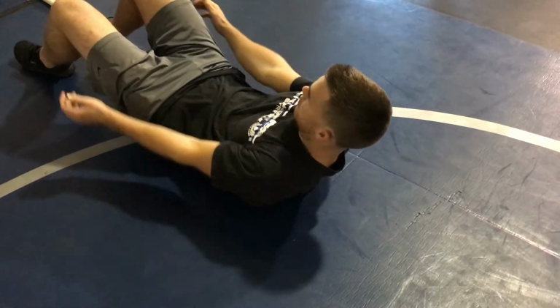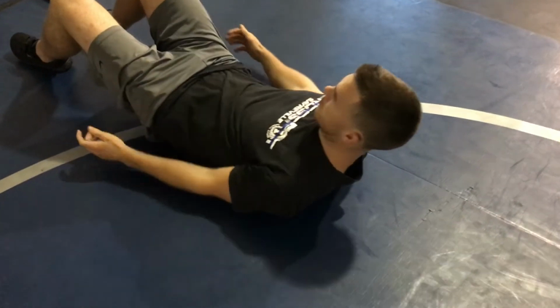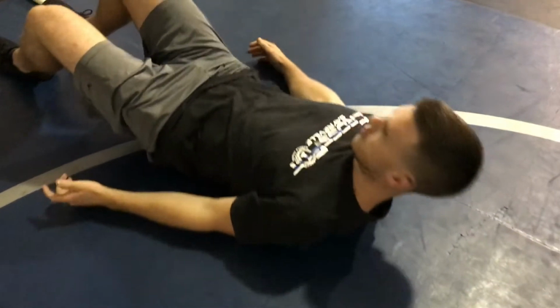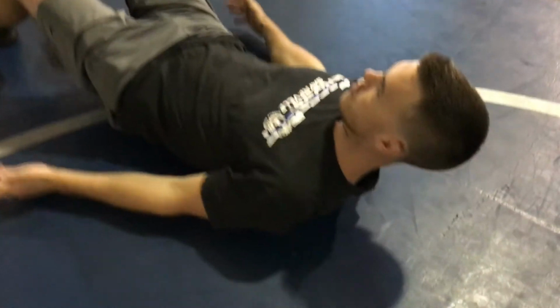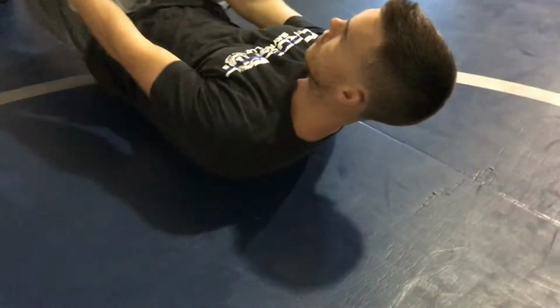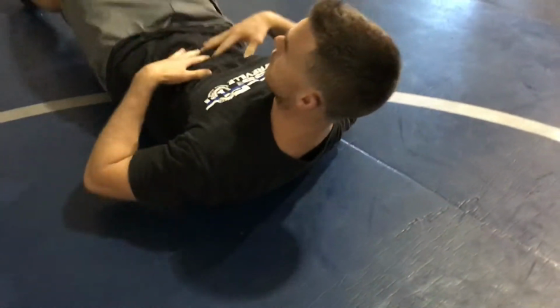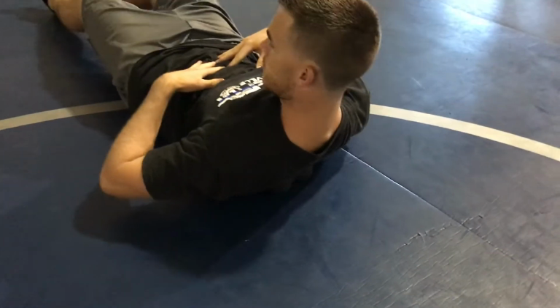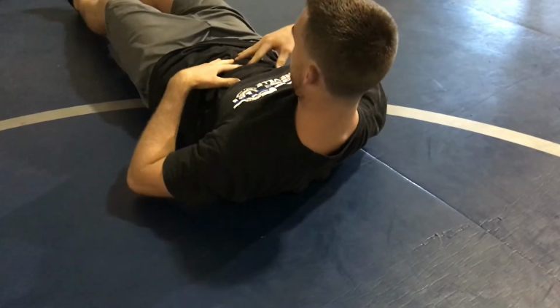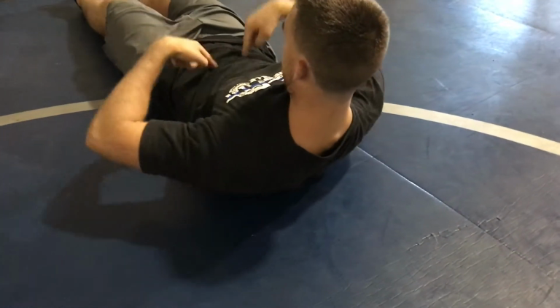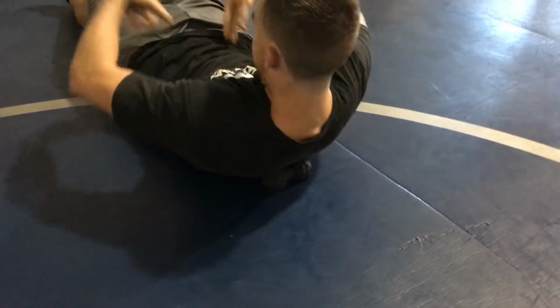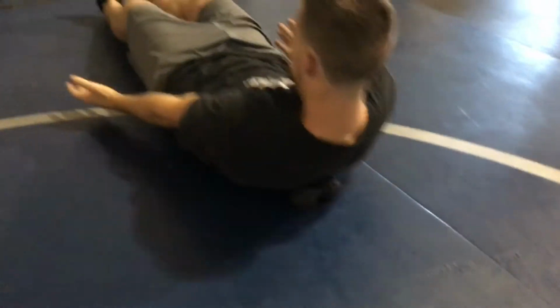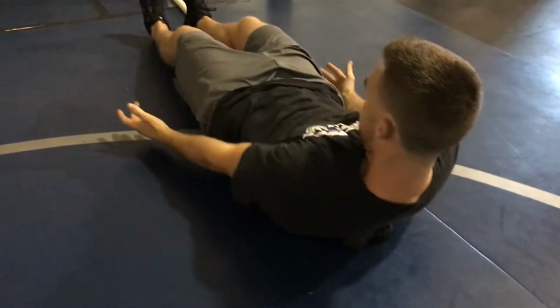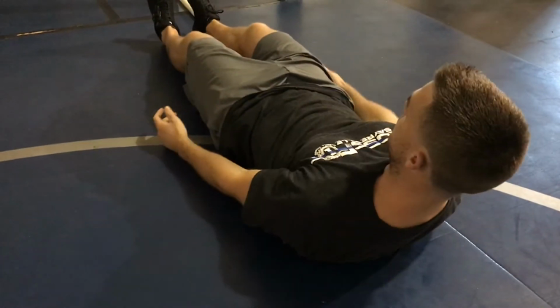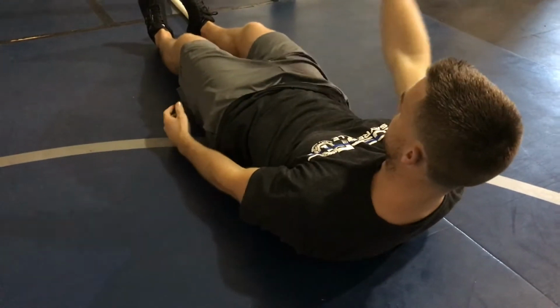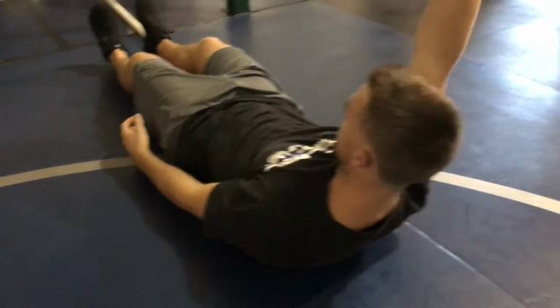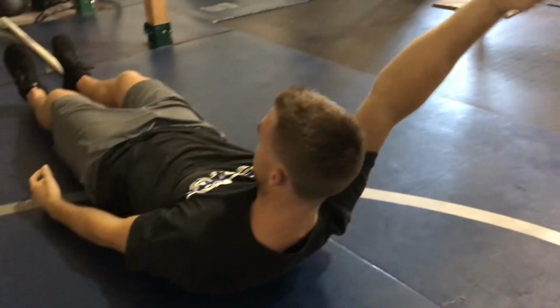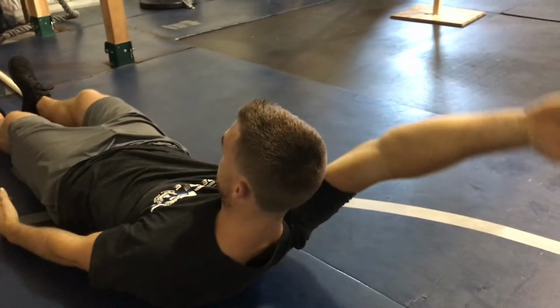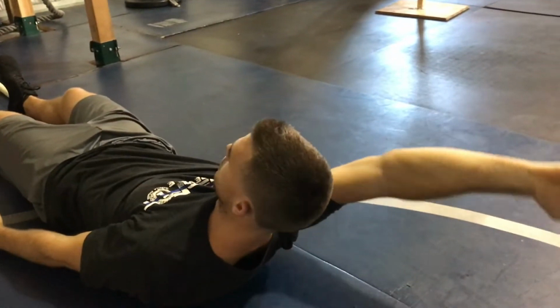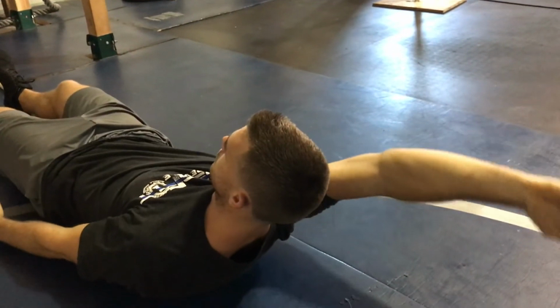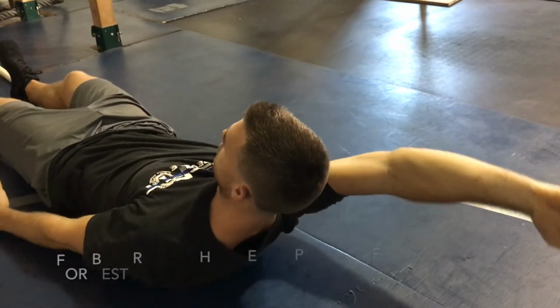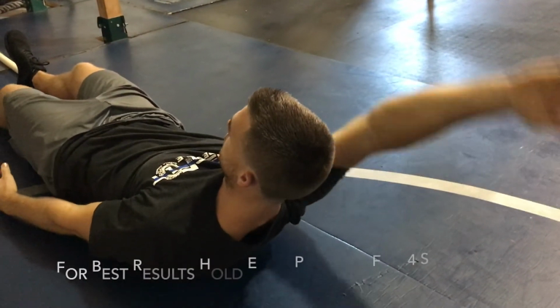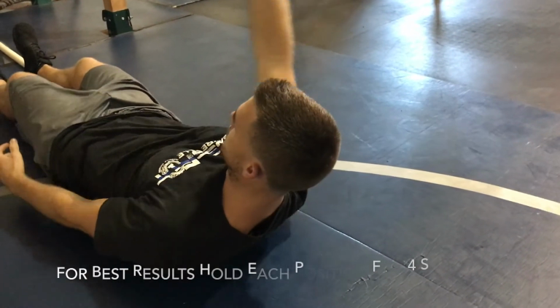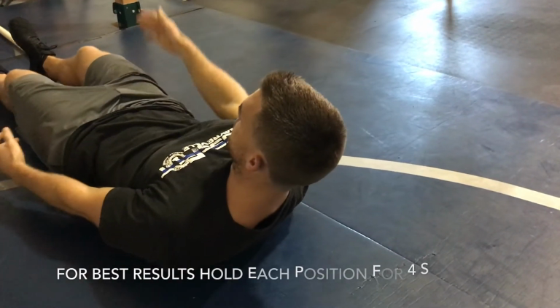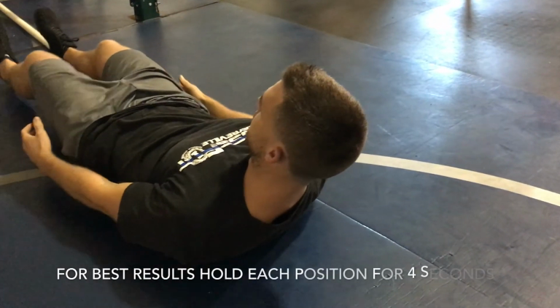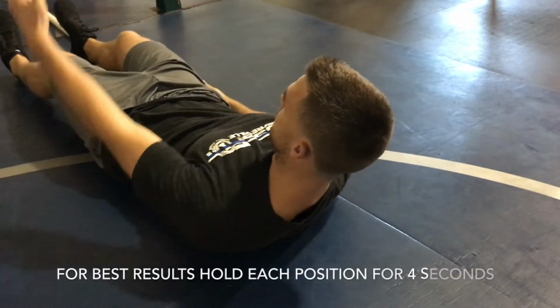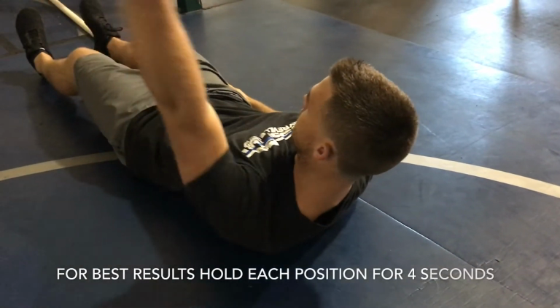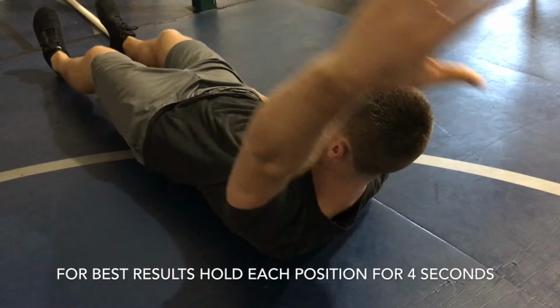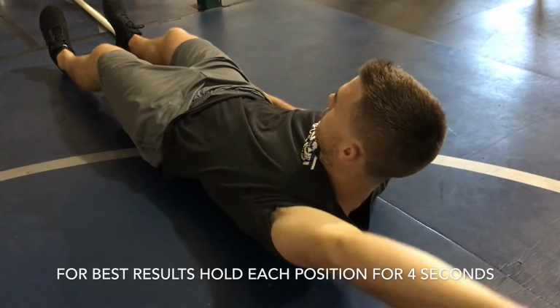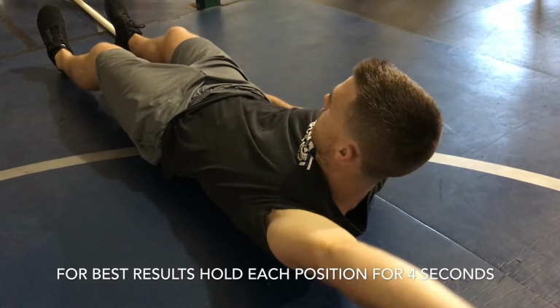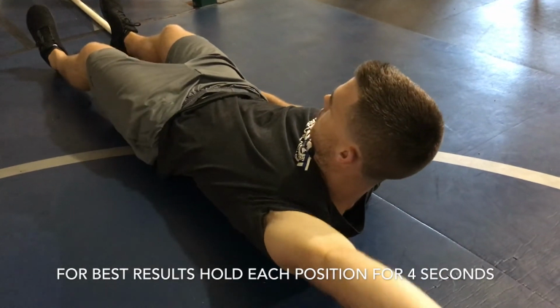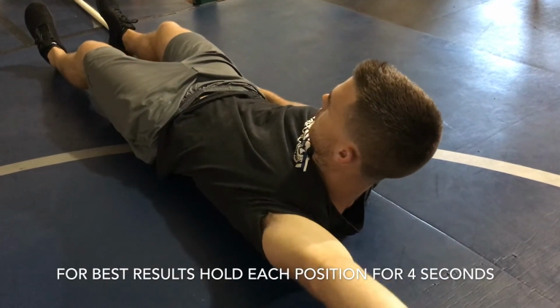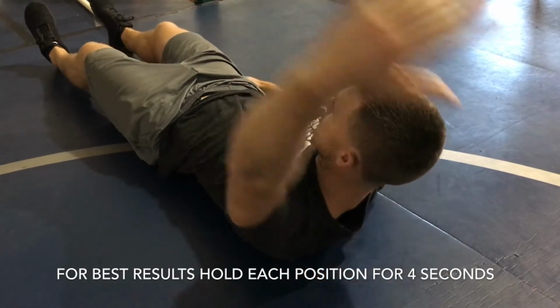A couple of important things to notice while you're laying on the ball in this position. We don't let our back arch — we do so by keeping our ribs and core really tight. Once we're in position, we're going to reach one arm overhead at a time: right arm first, then left.